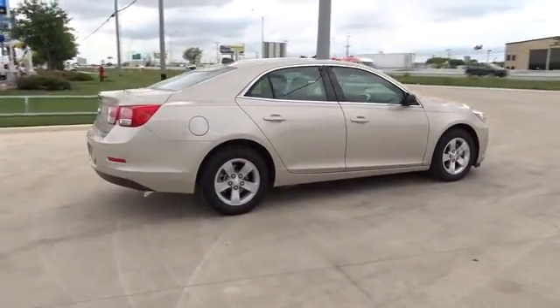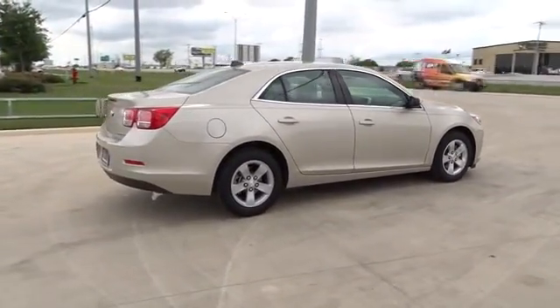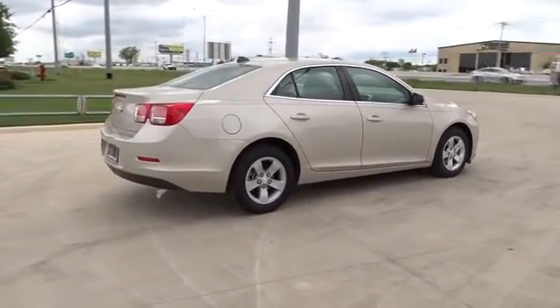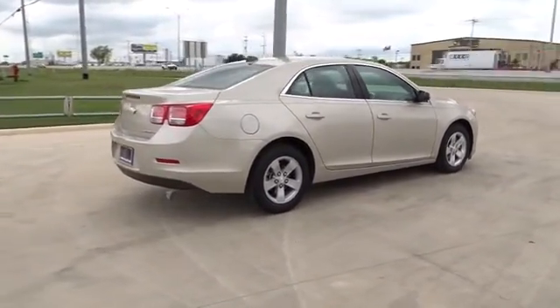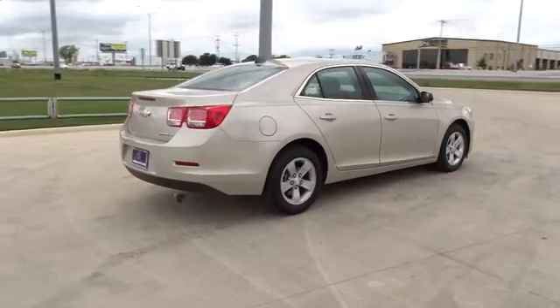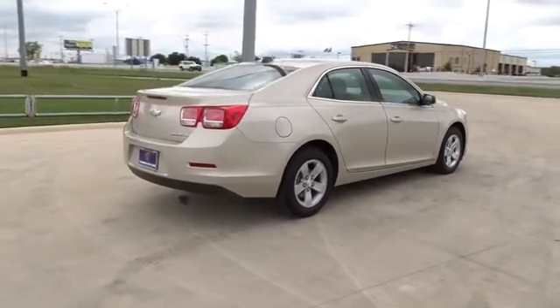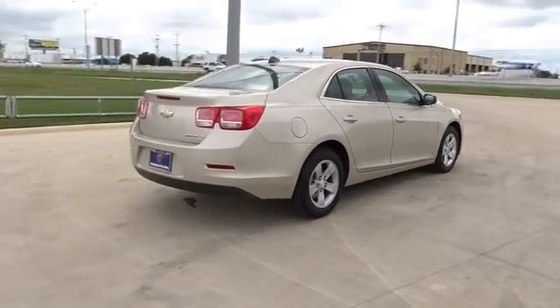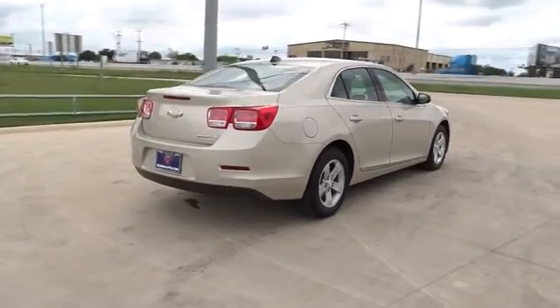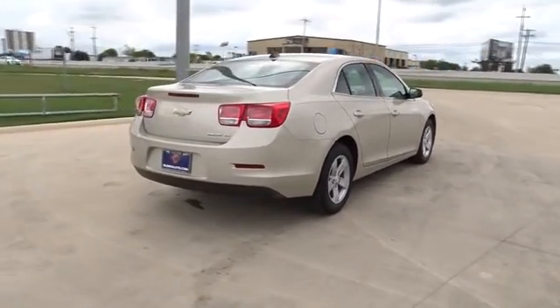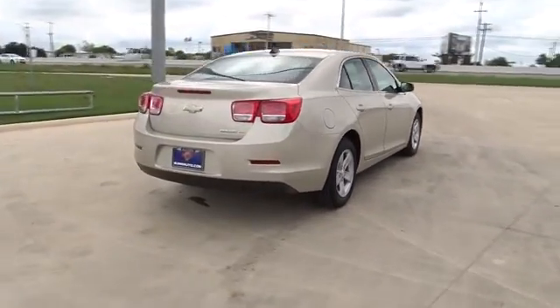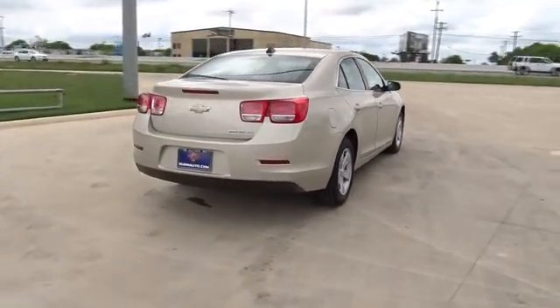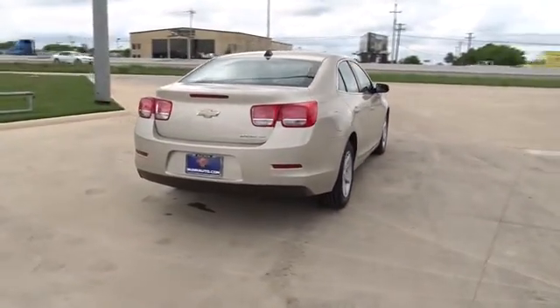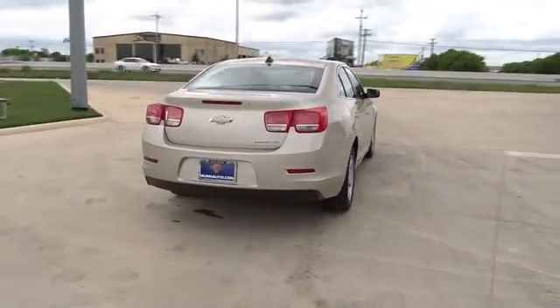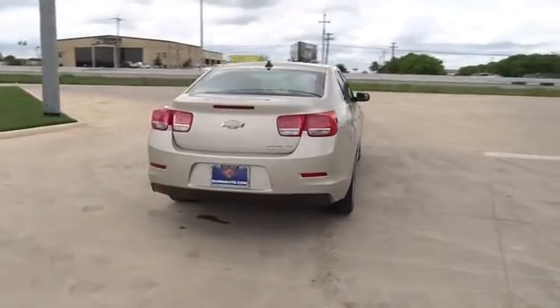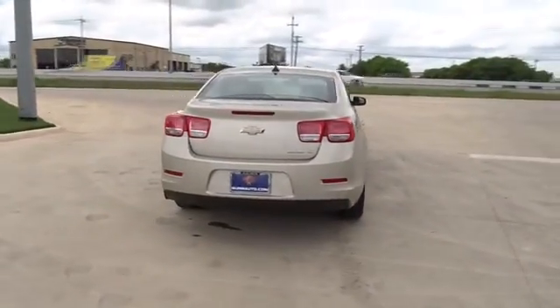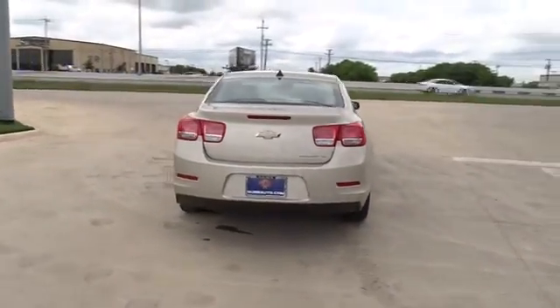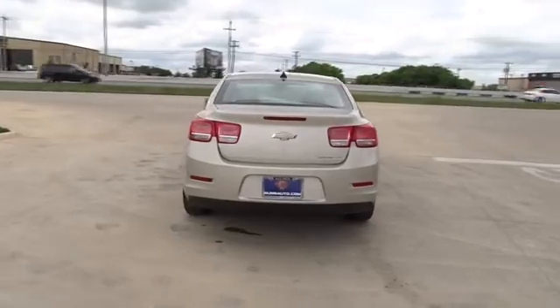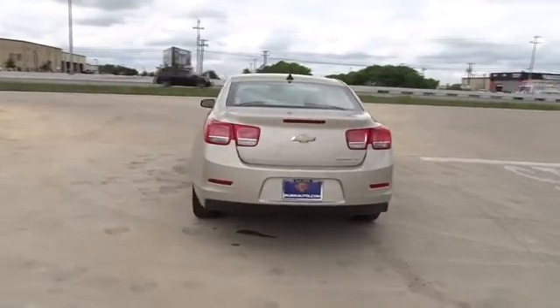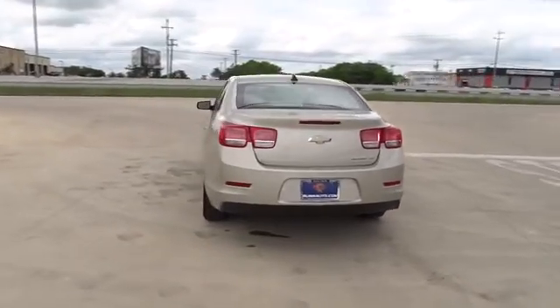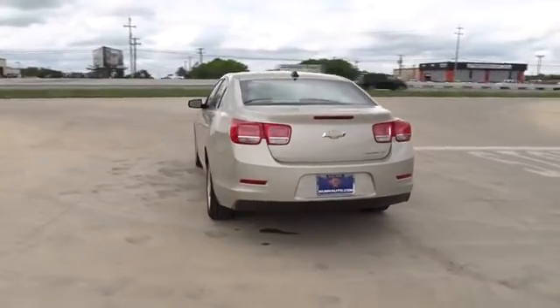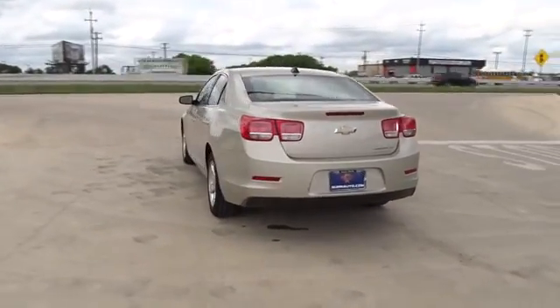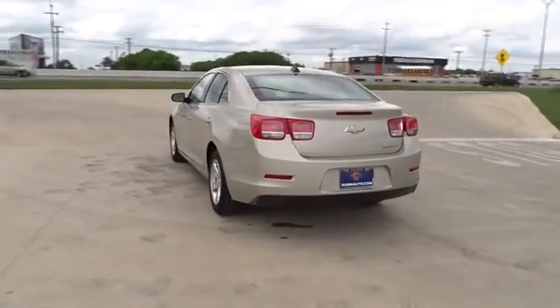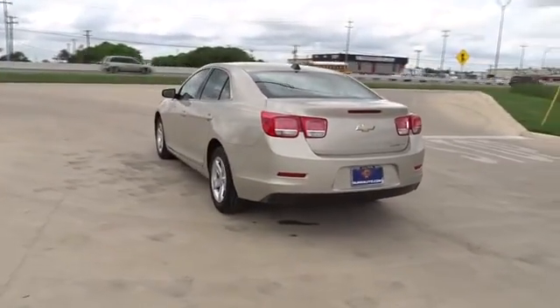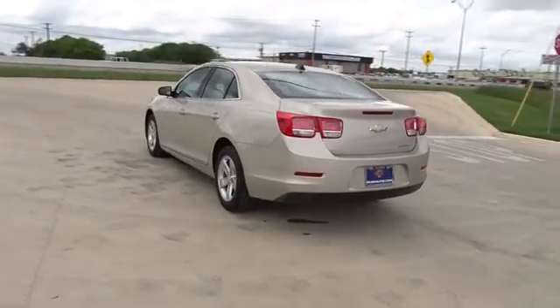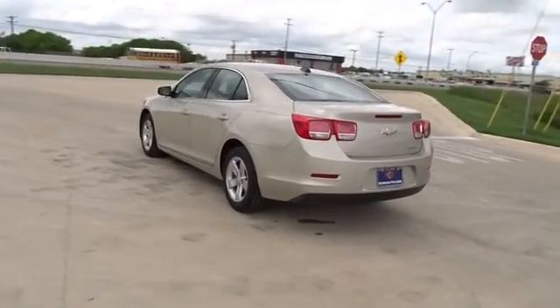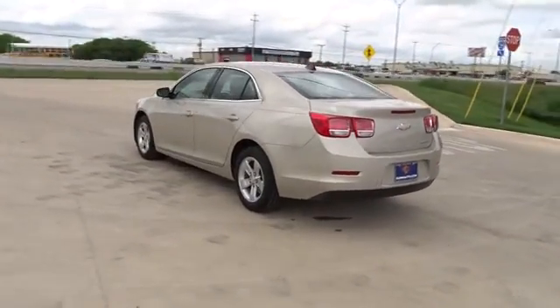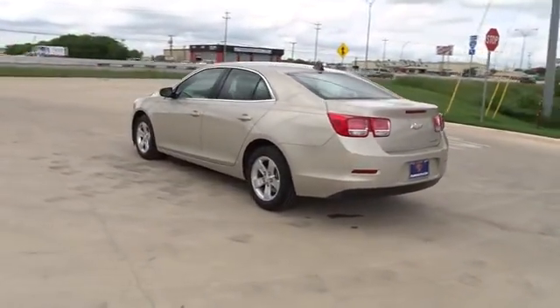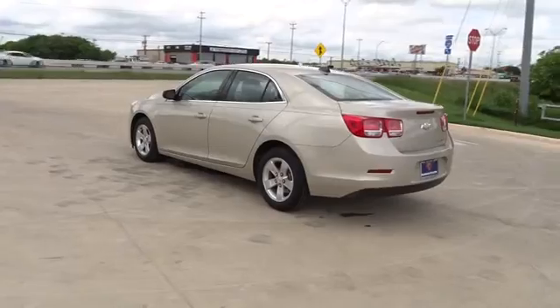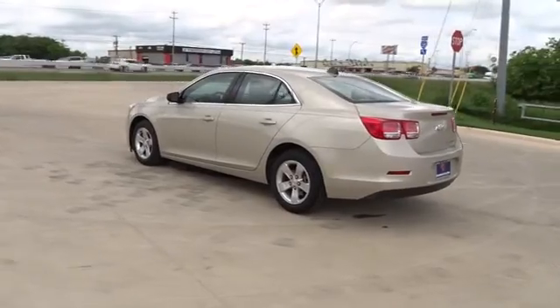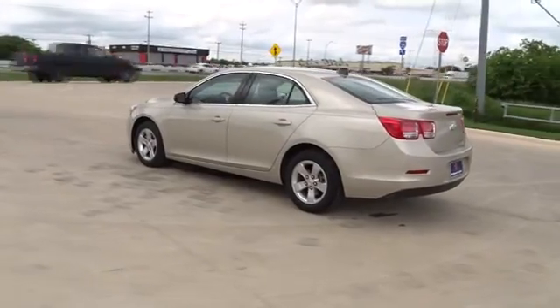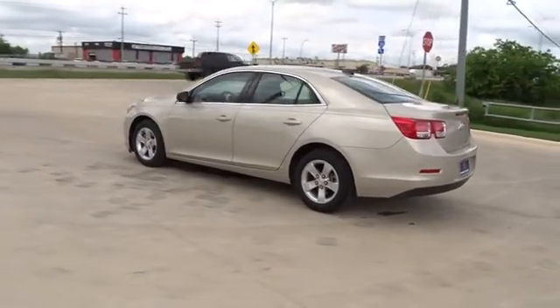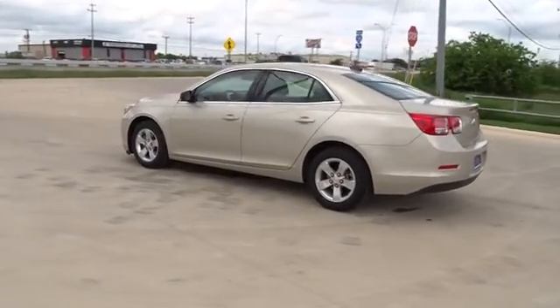Stability control, keyless entry, steering wheel audio controls, traction control, anti-lock braking system, Bluetooth, adjustable steering wheel, power steering, aluminum wheels, four-wheel disc brakes, cruise control, front wheel drive.